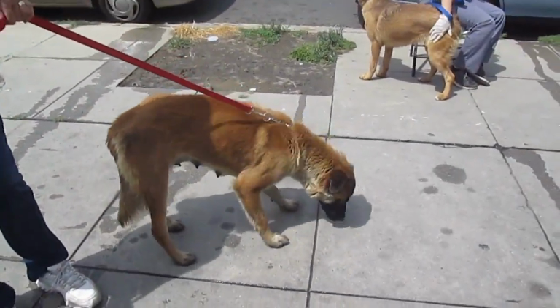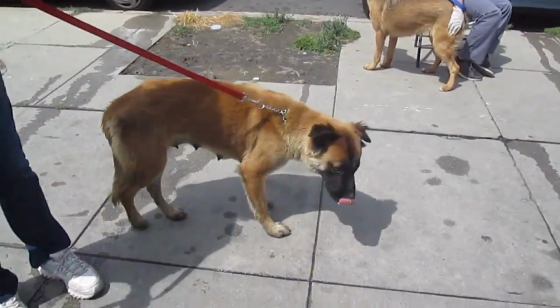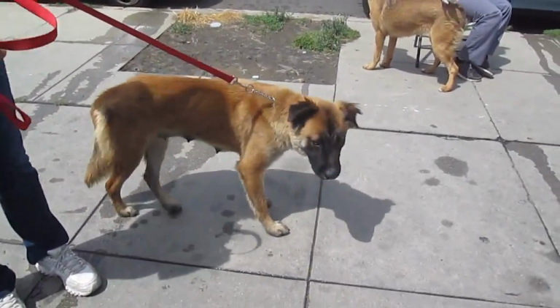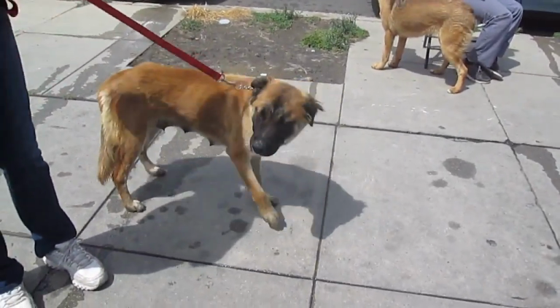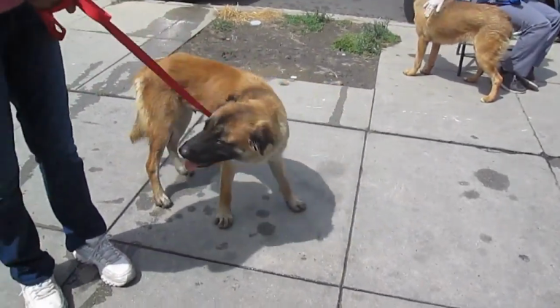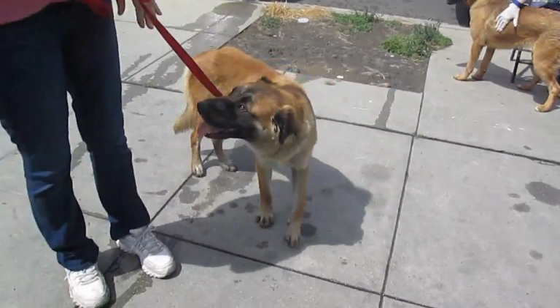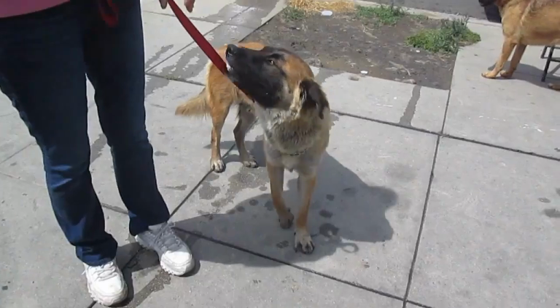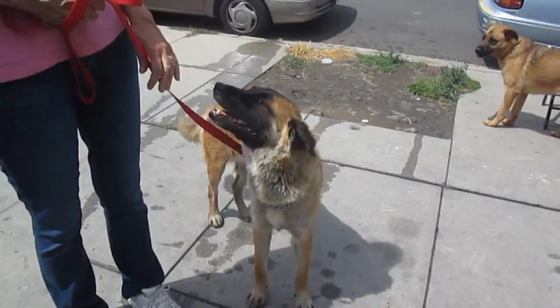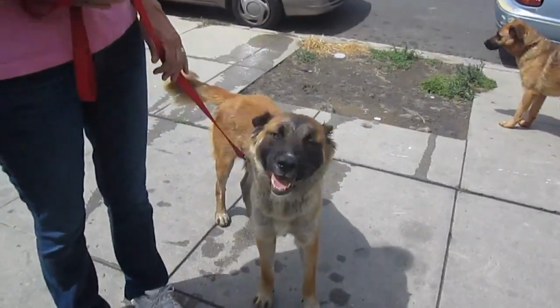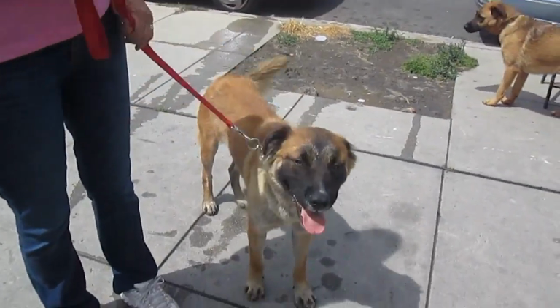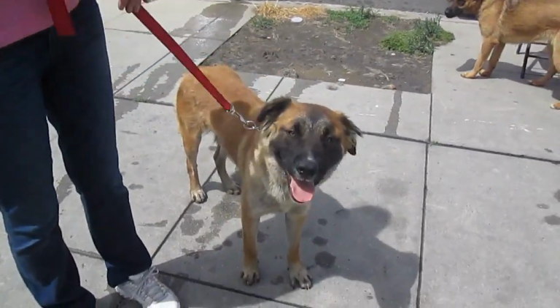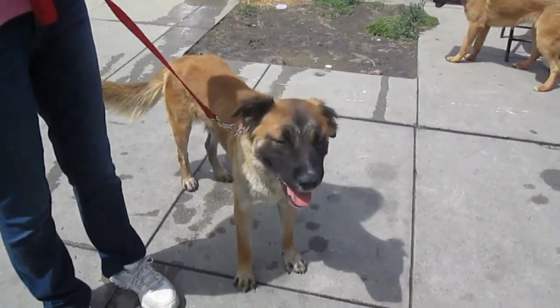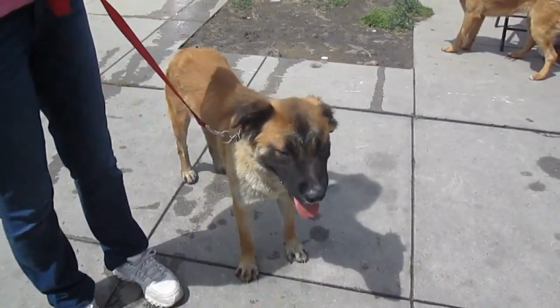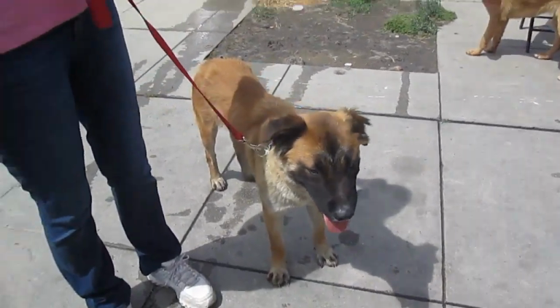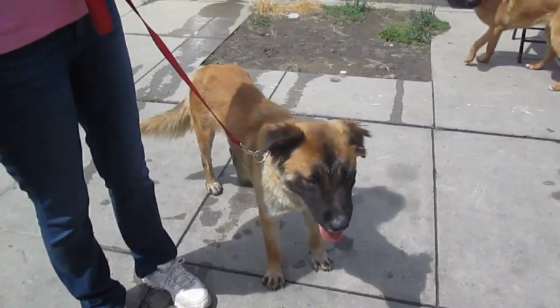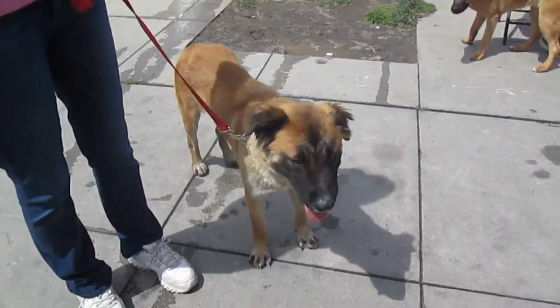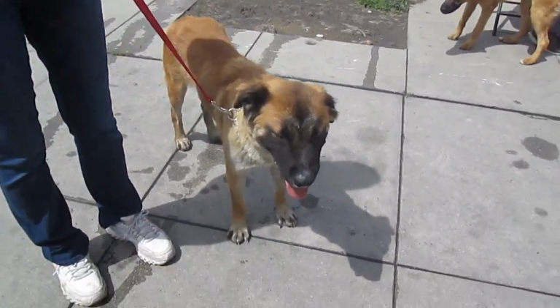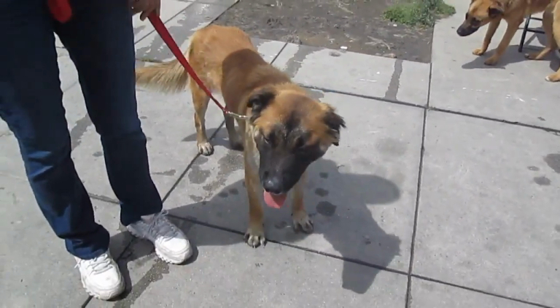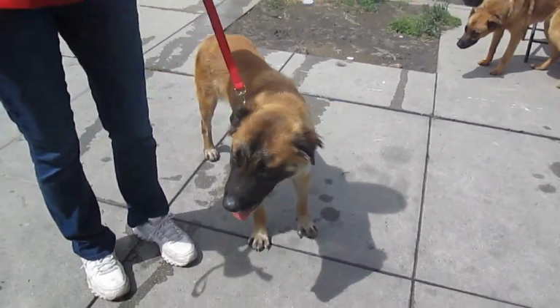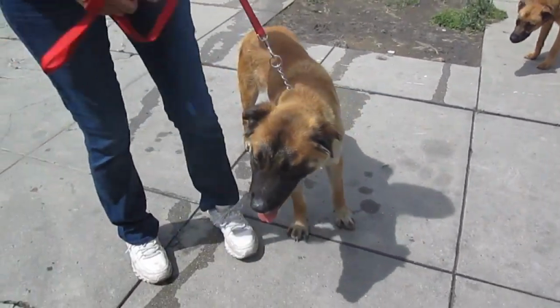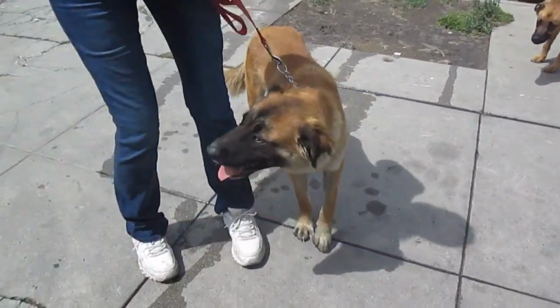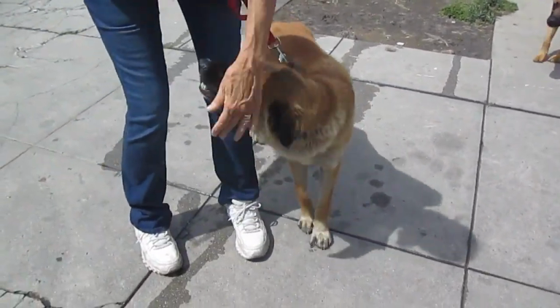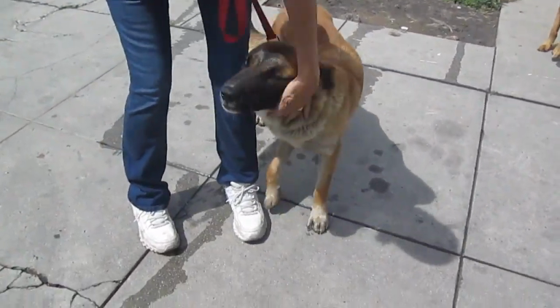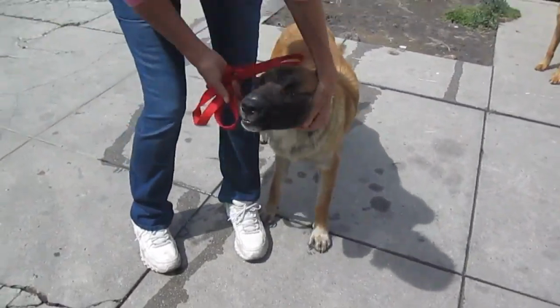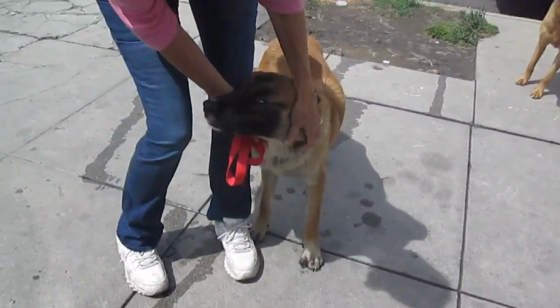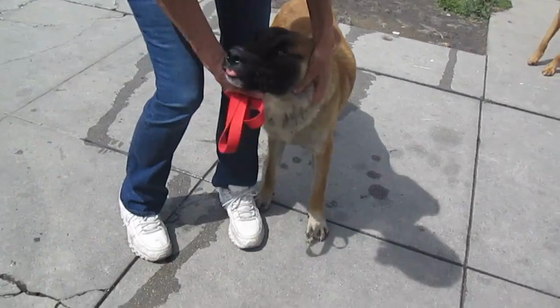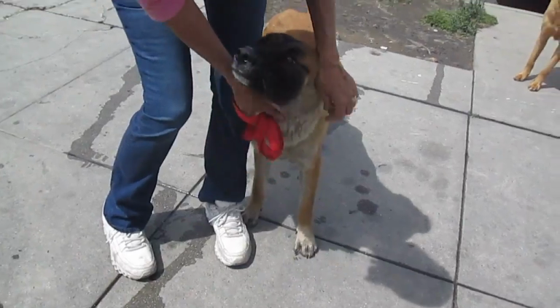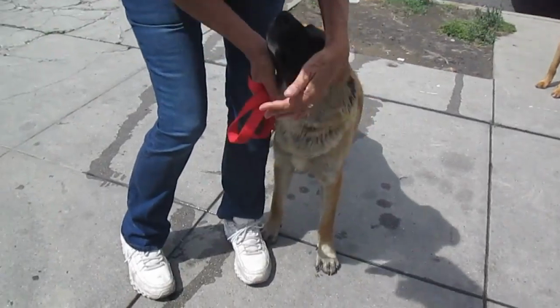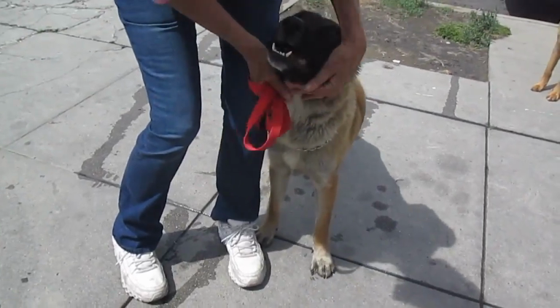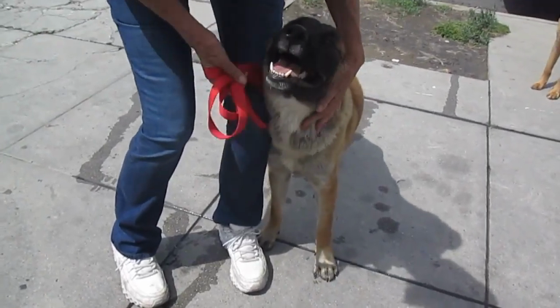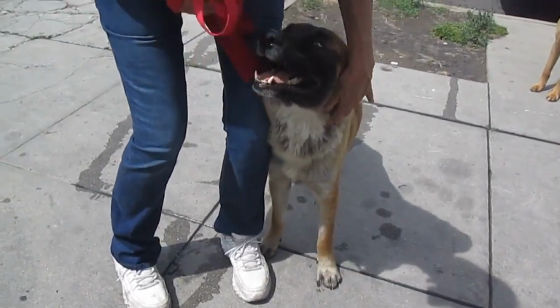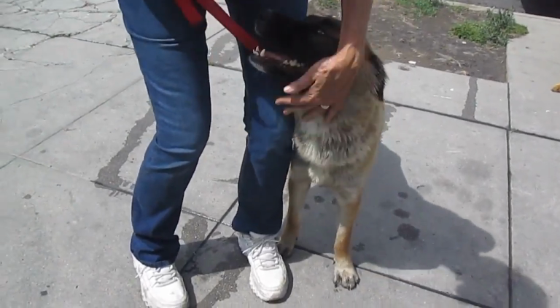Who's that? Harley. Oh, Harley. And gentle, would you say, Robin? Super gentle, super interactive with people. Just a love bug.